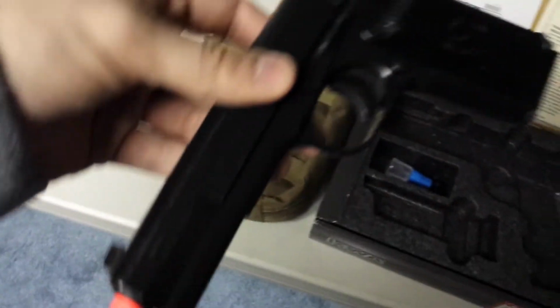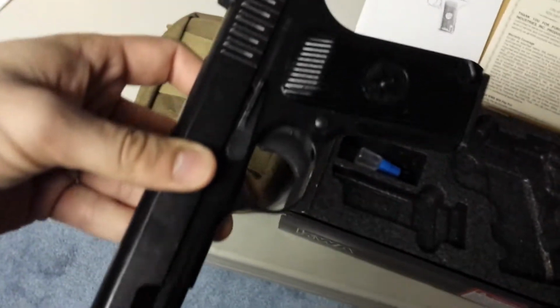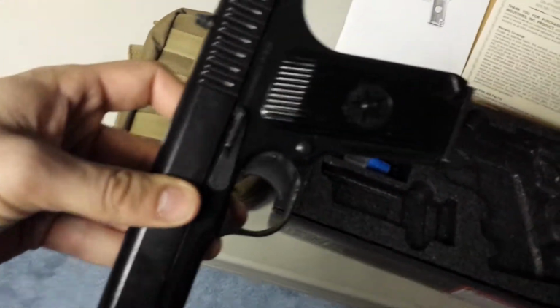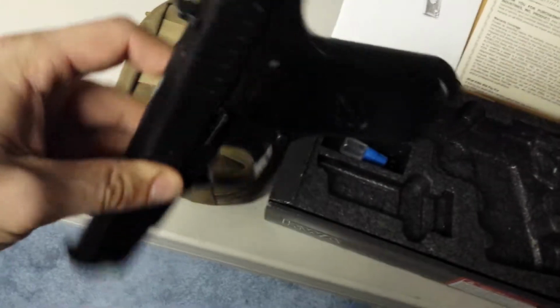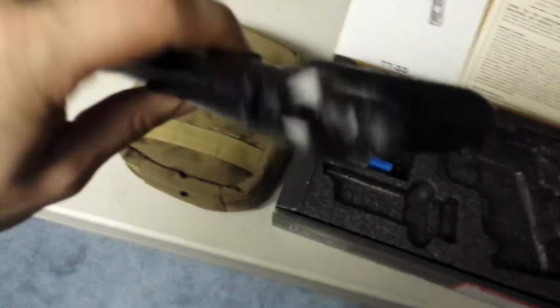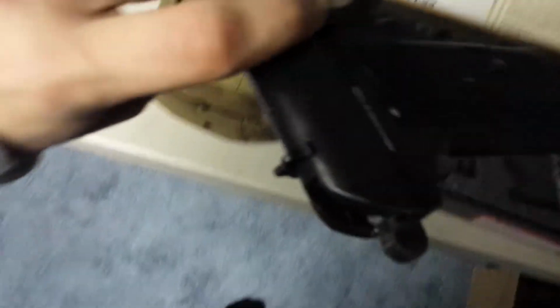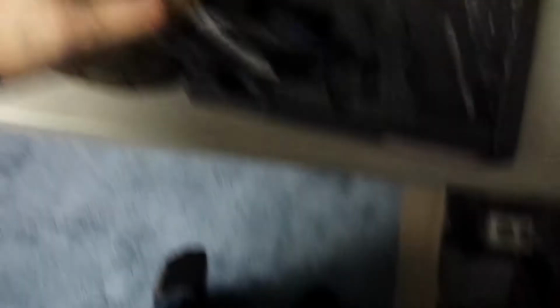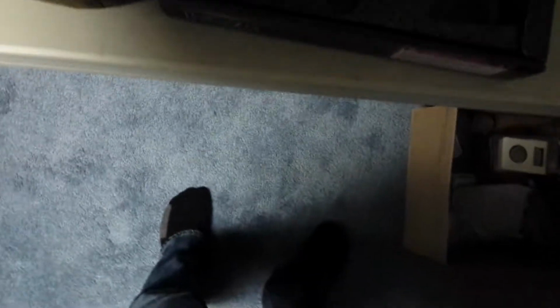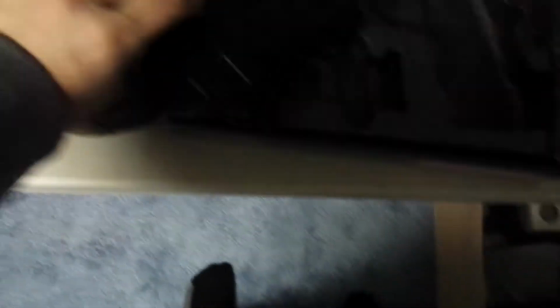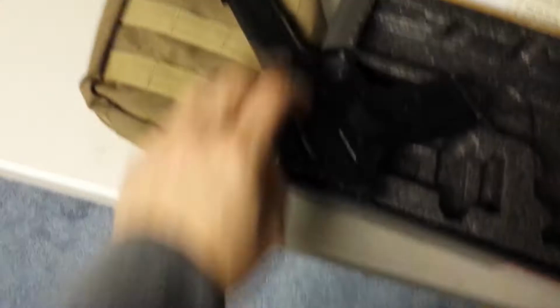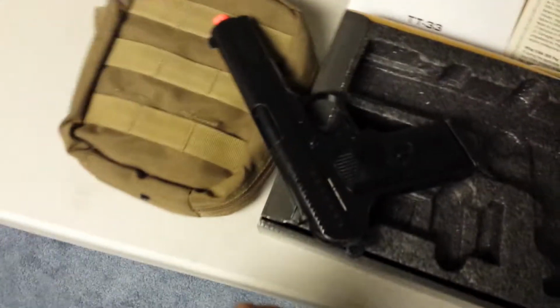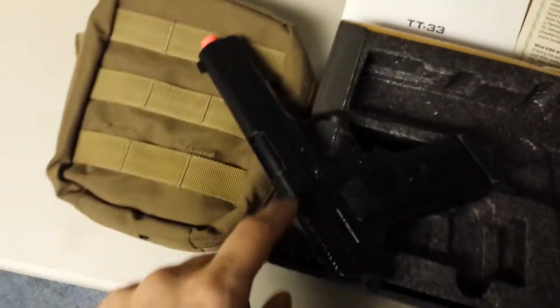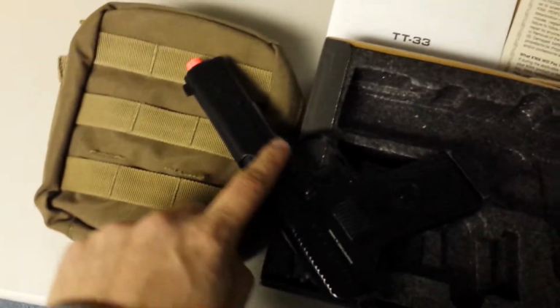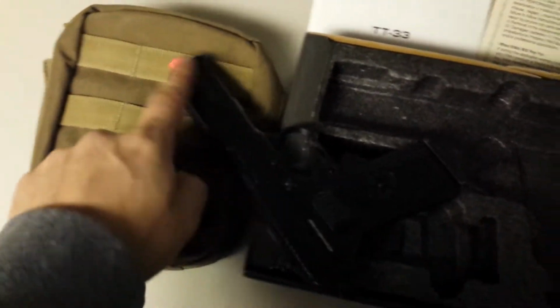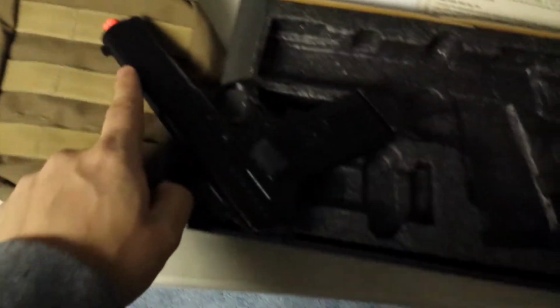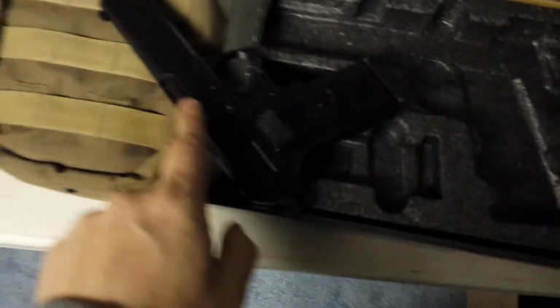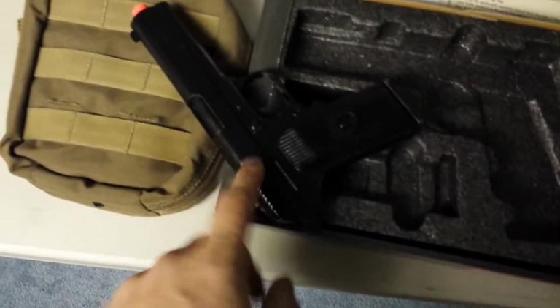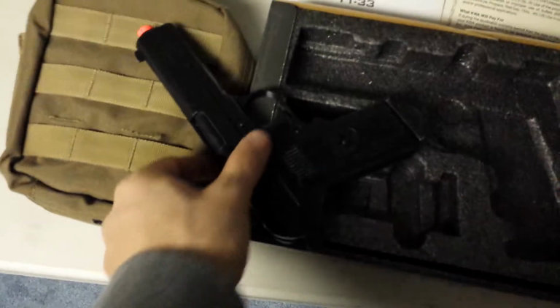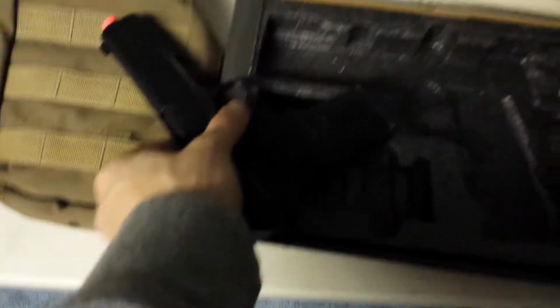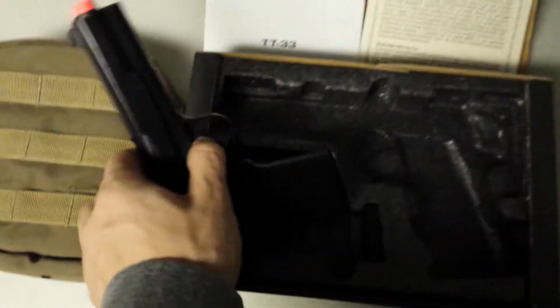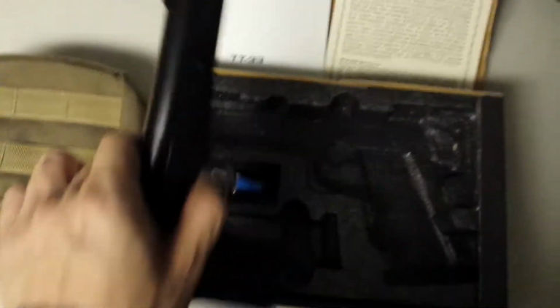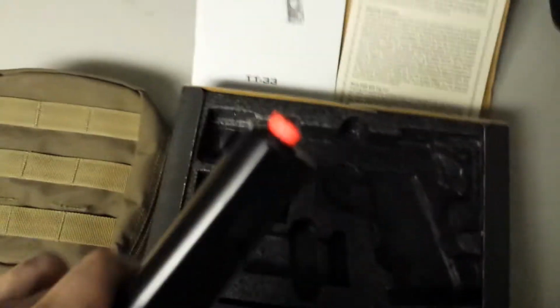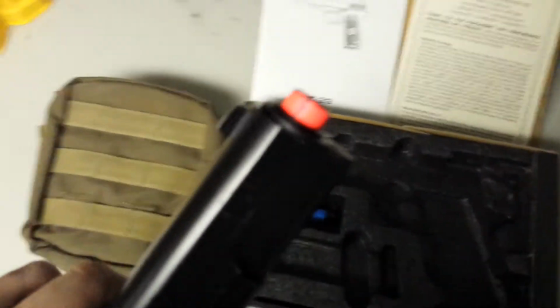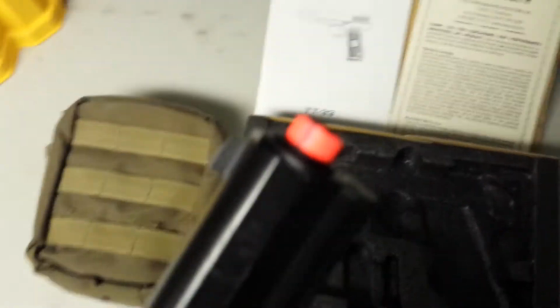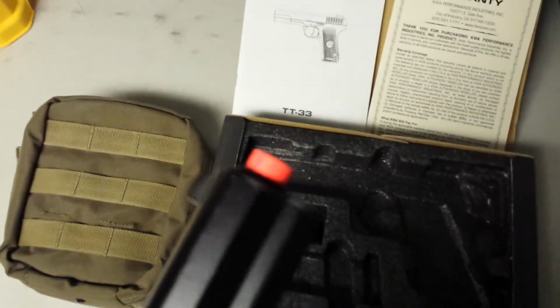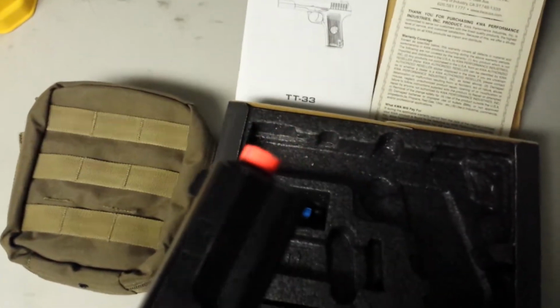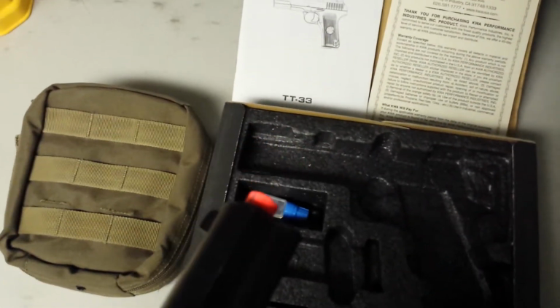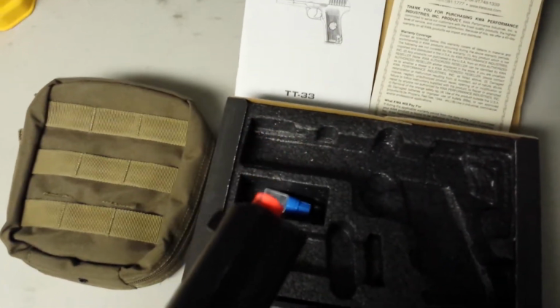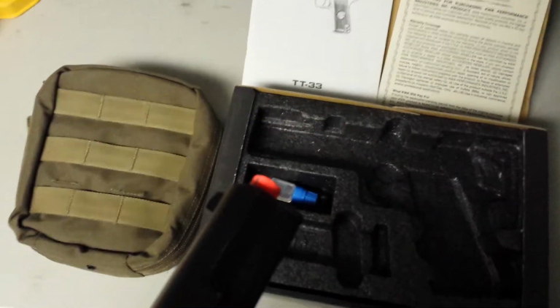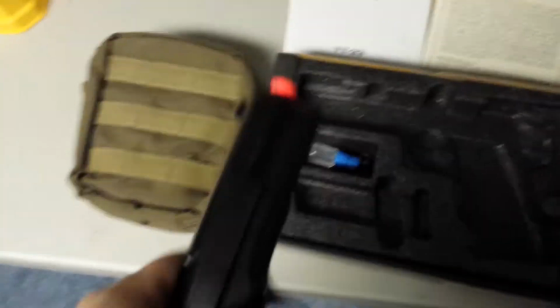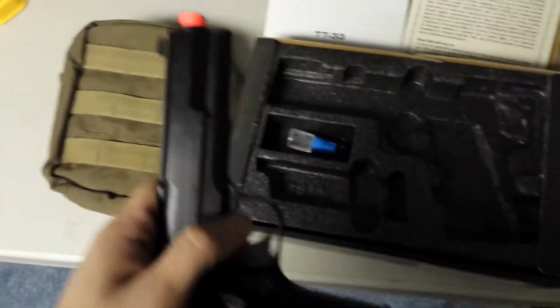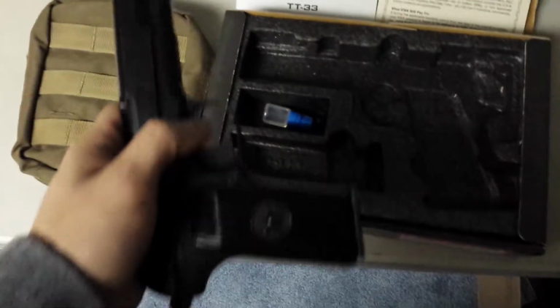As you can see, it's in pretty good shape. It's entirely metal — metal slide, metal everything. A little bit of a nick on the orange, but nothing major.